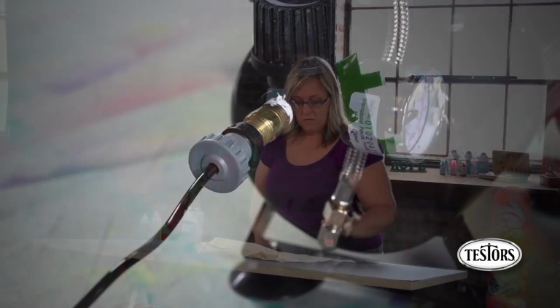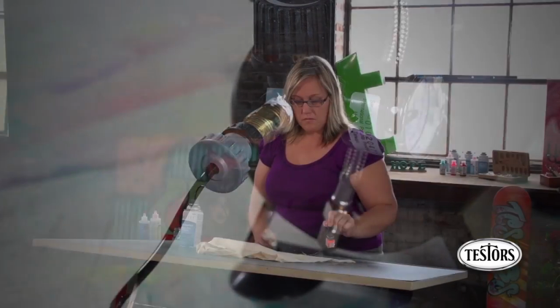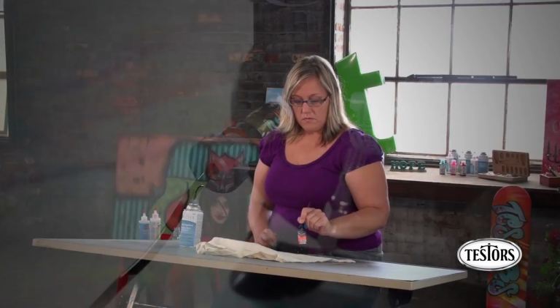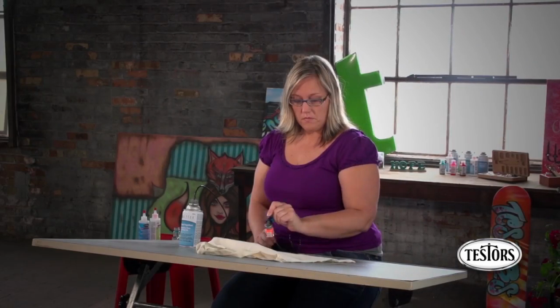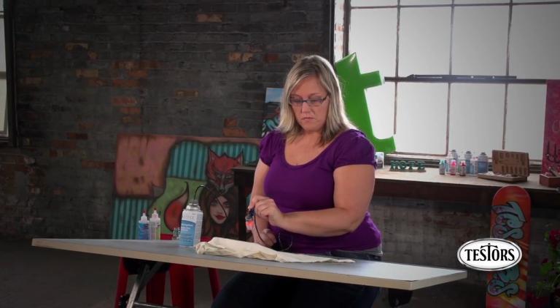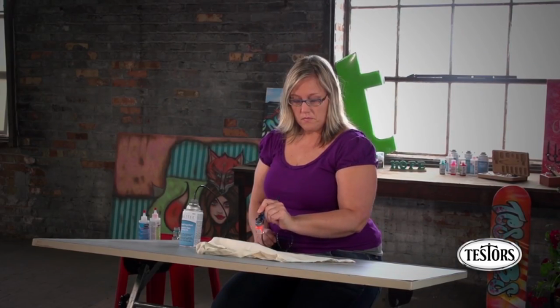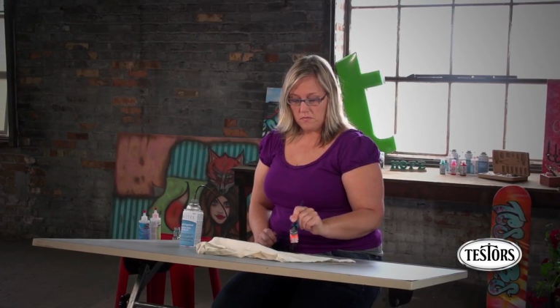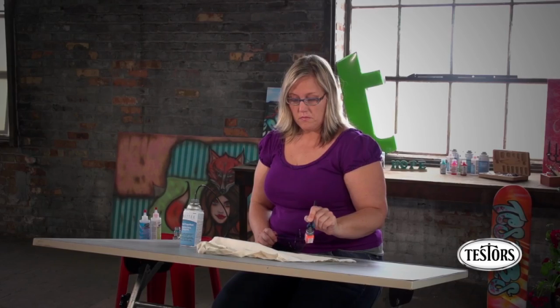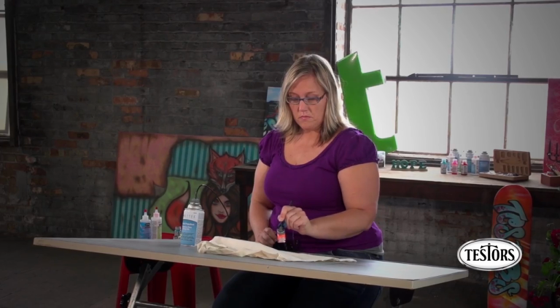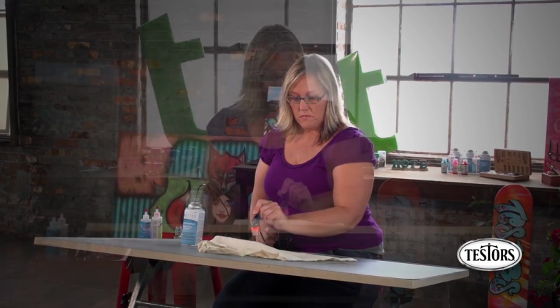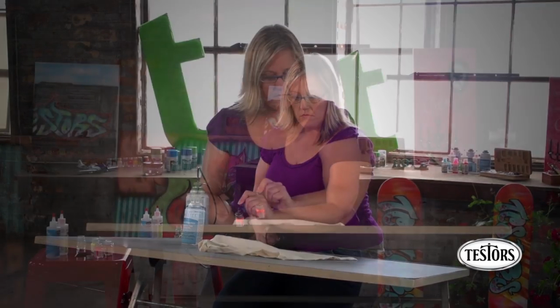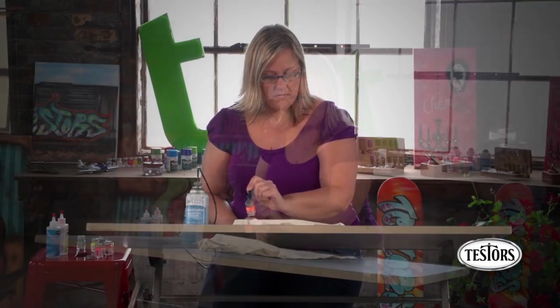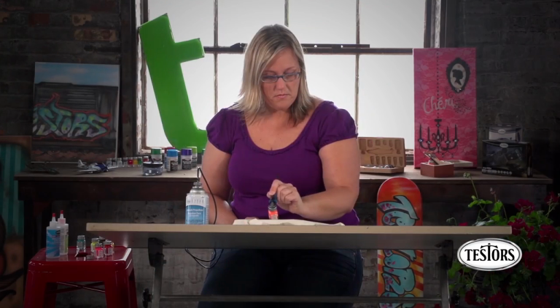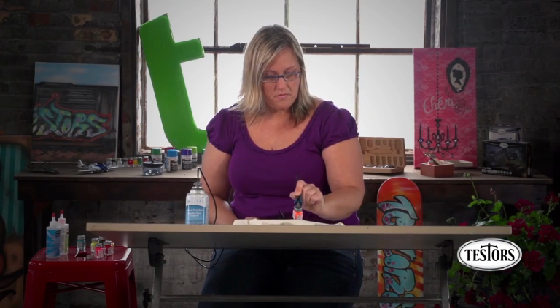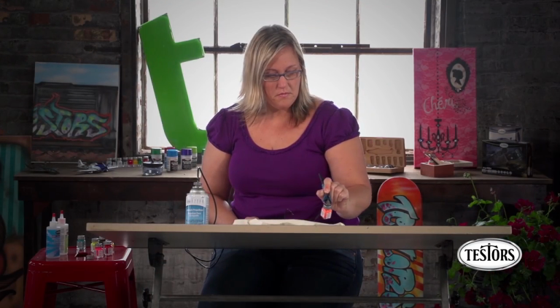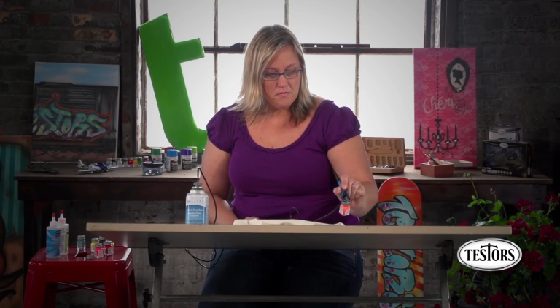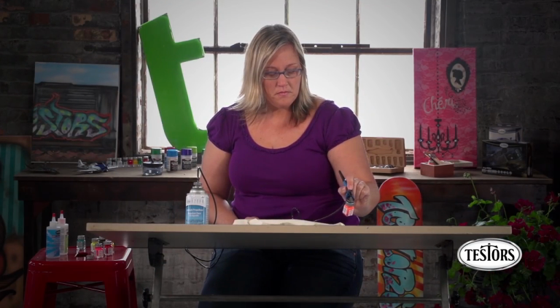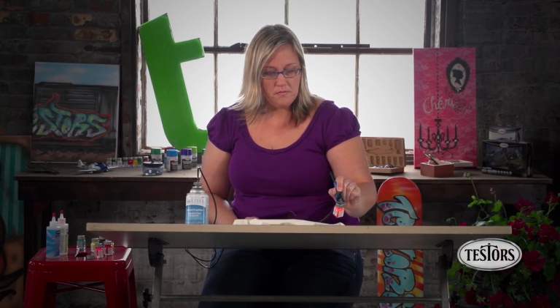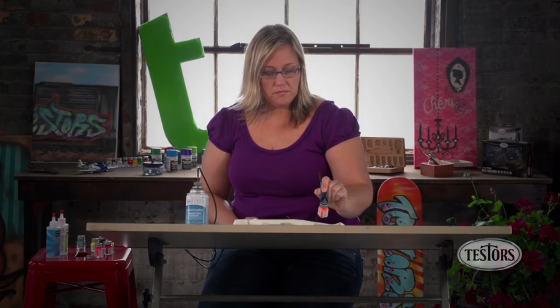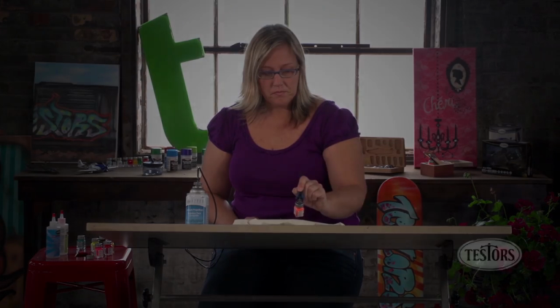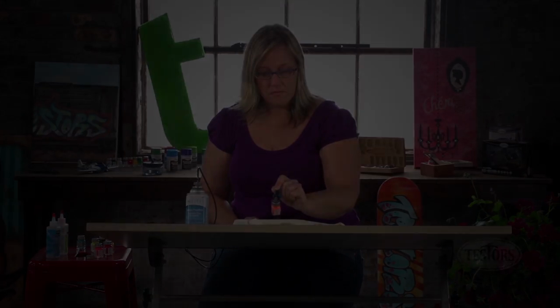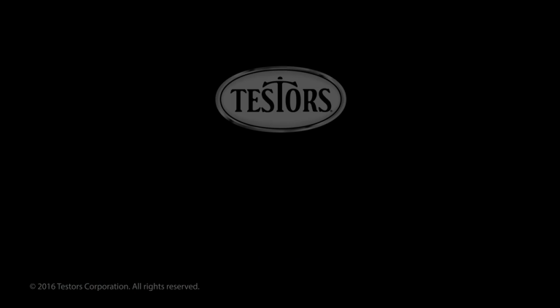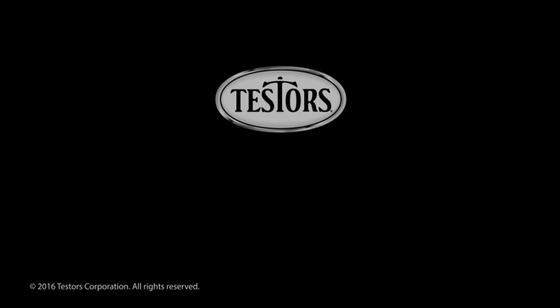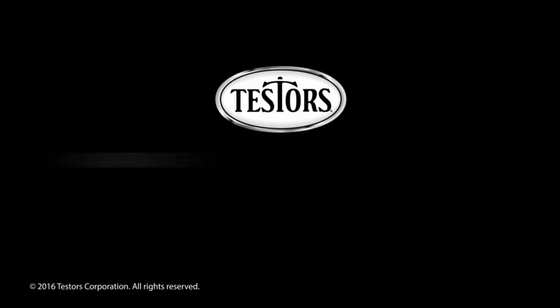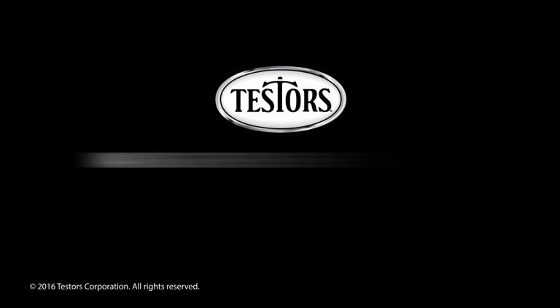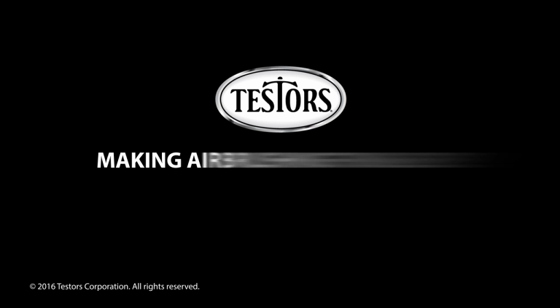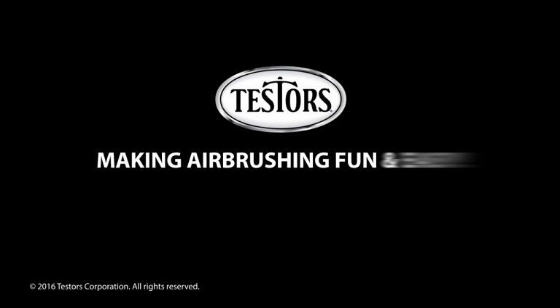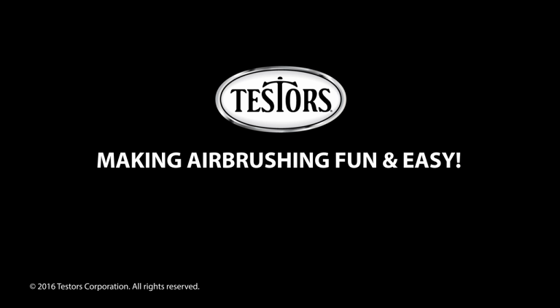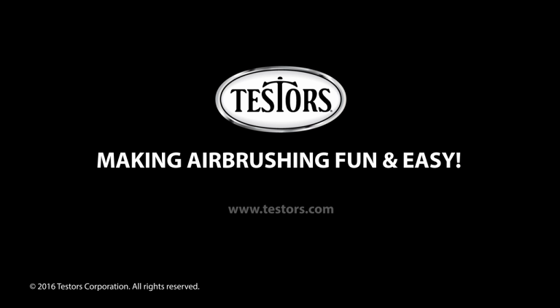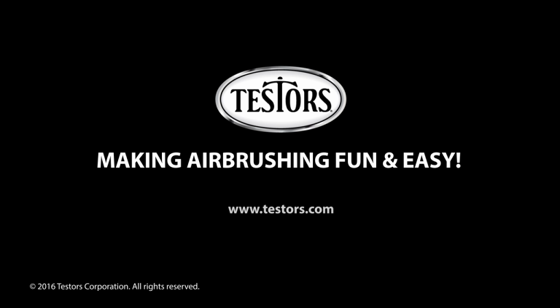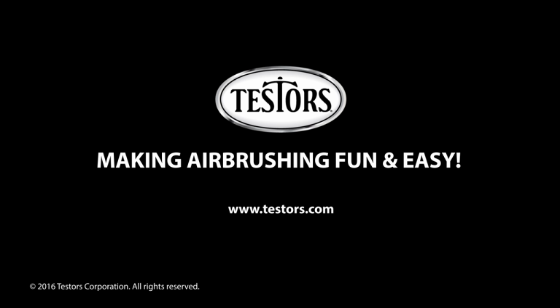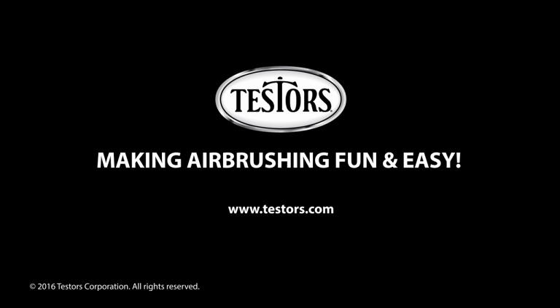Visit us at testers.com for more tips and information. Testers — making airbrushing fun and easy.